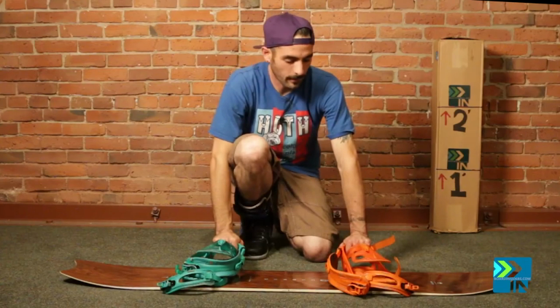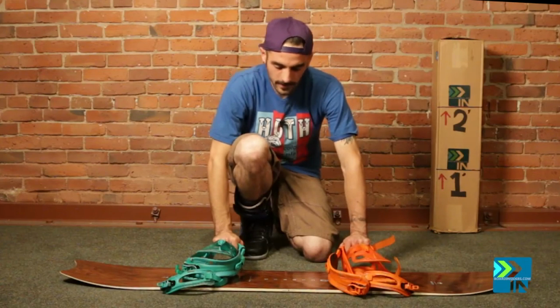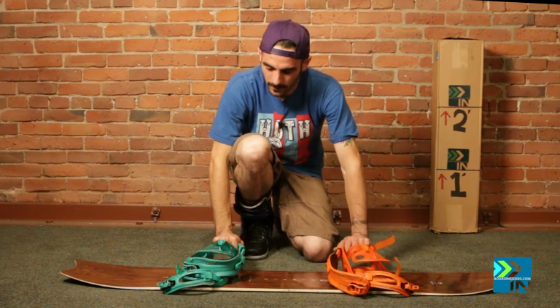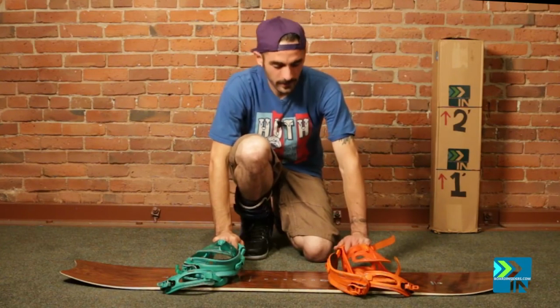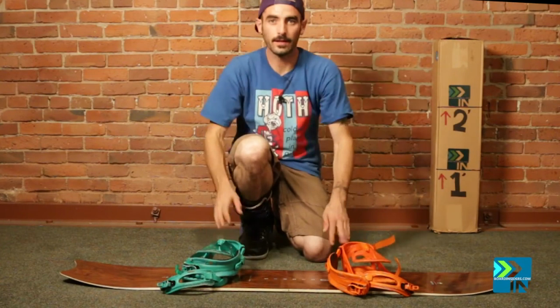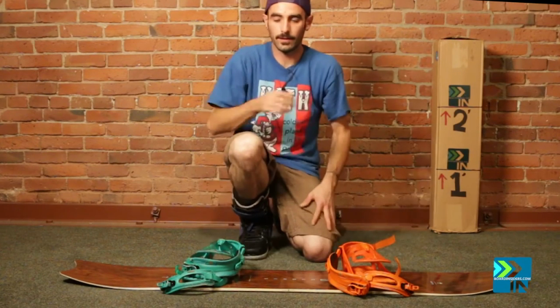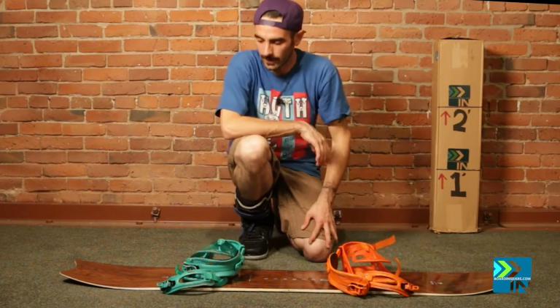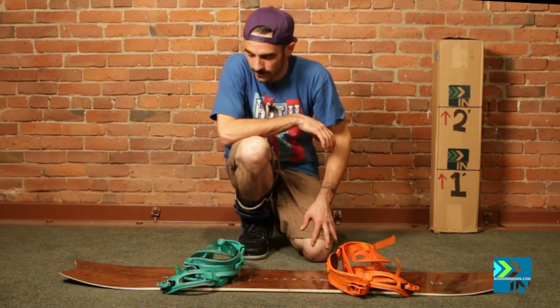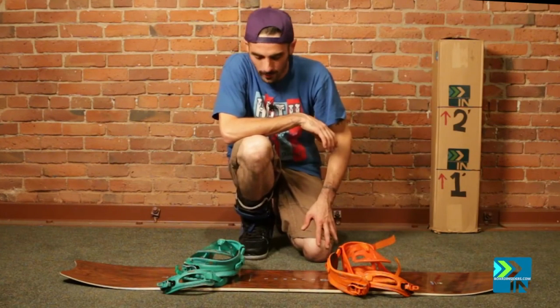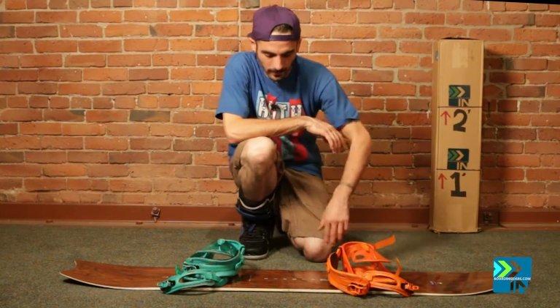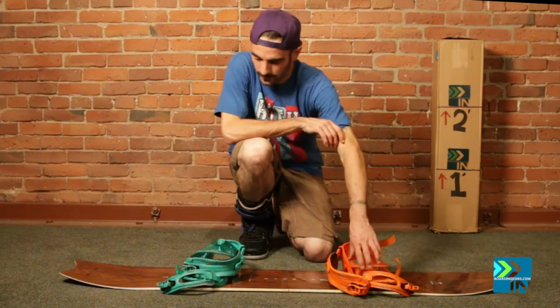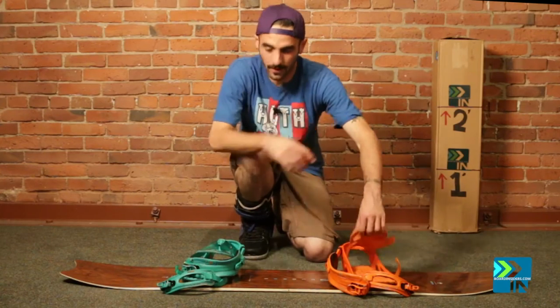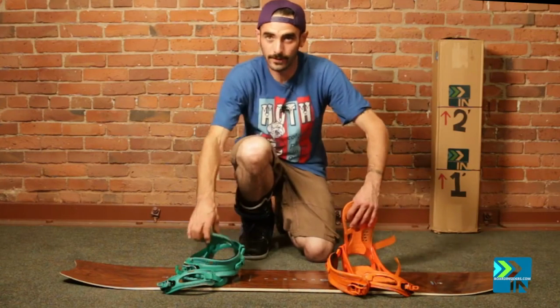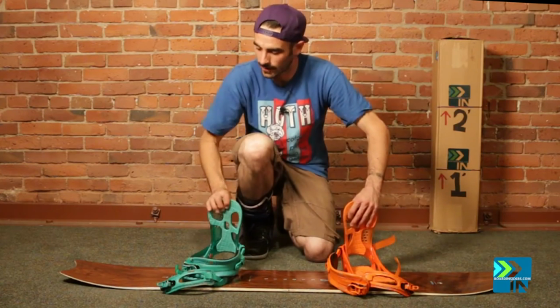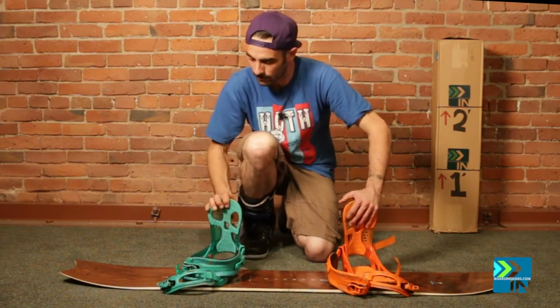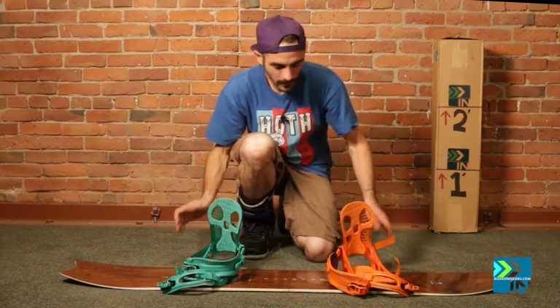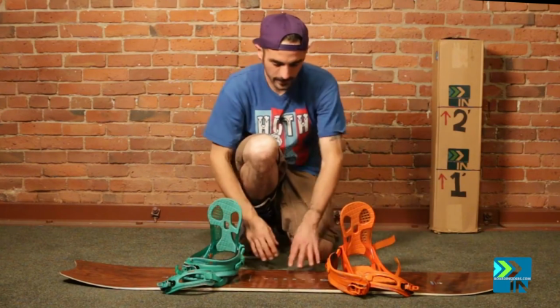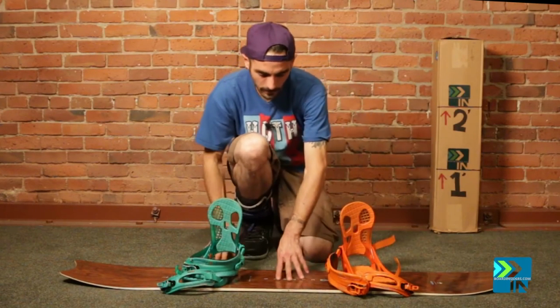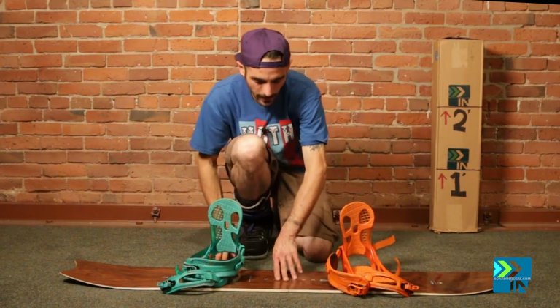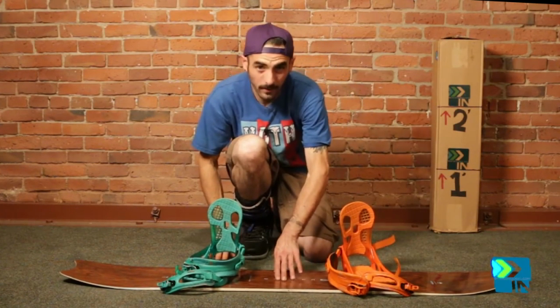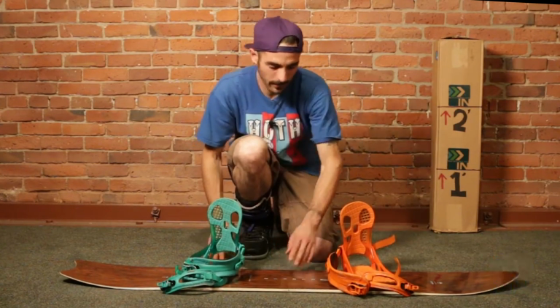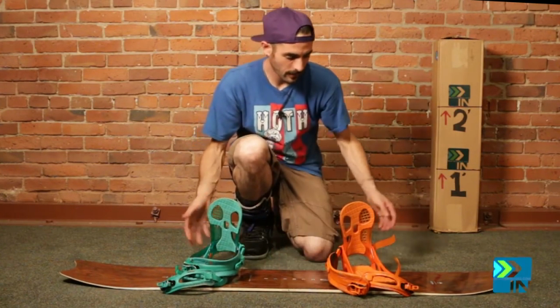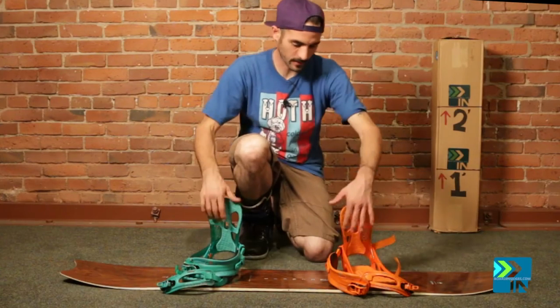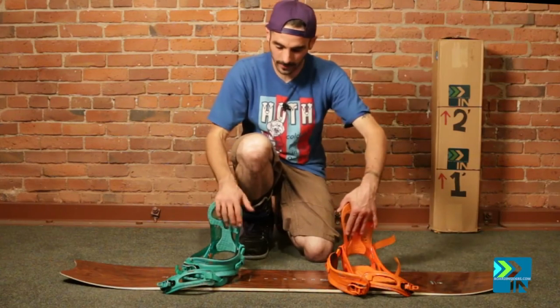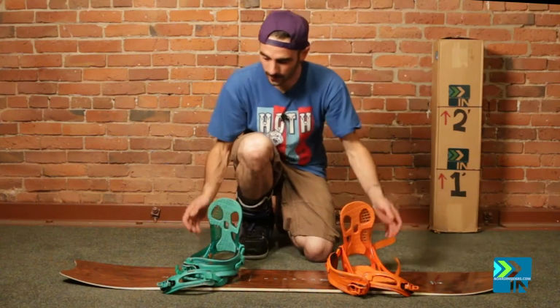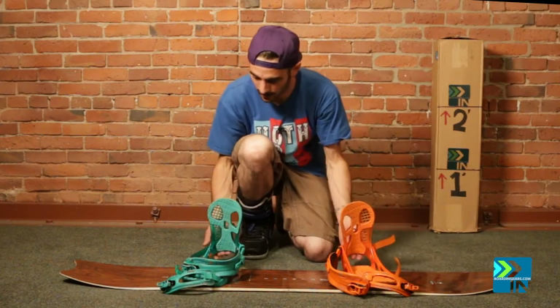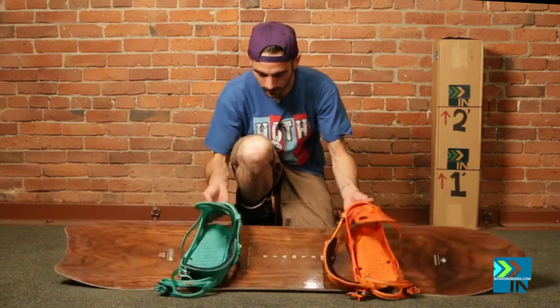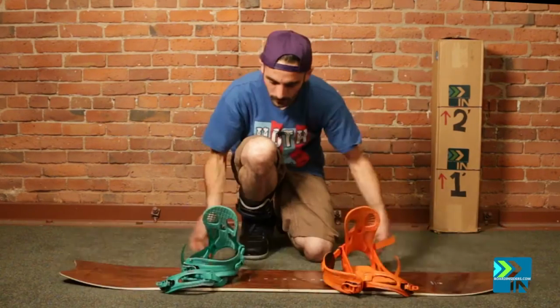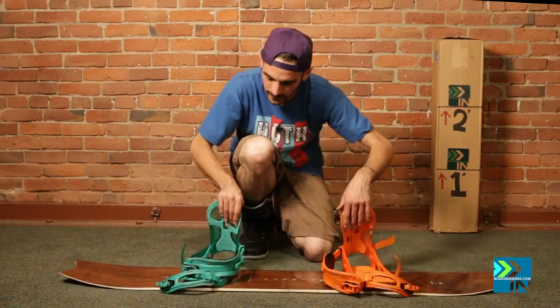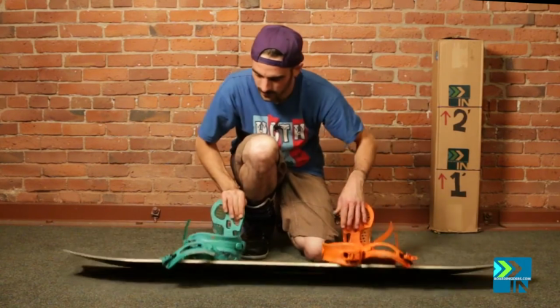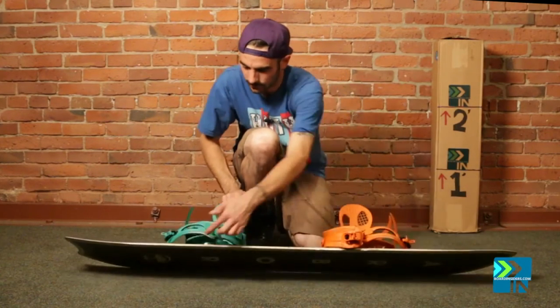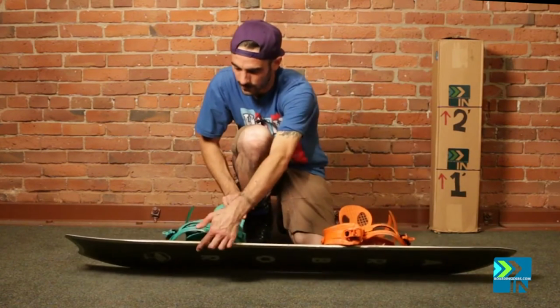What's up guys, this is Tyler with Board Insiders getting ready to do the flex test on the Arbor Clovis. This is a 159 centimeter board. It's got a super mellow camber, which is pretty different than a lot of Arbor boards. One thing hasn't changed — they still have the grip tech.